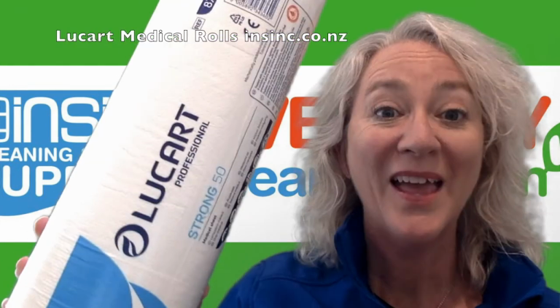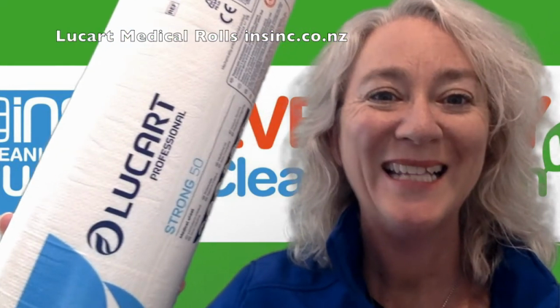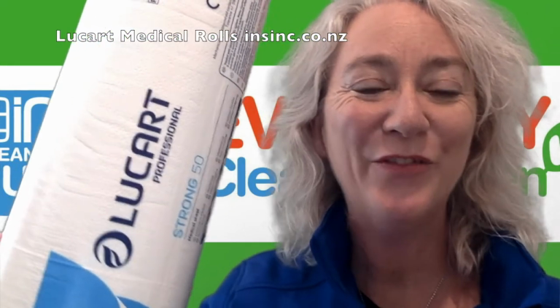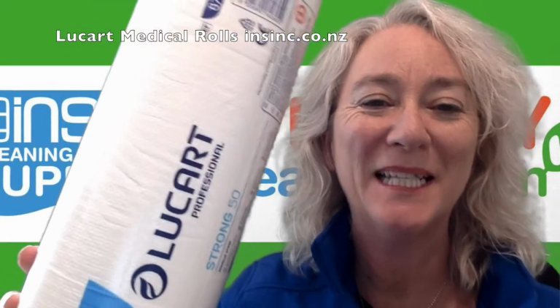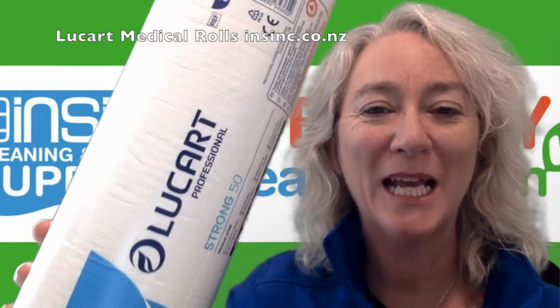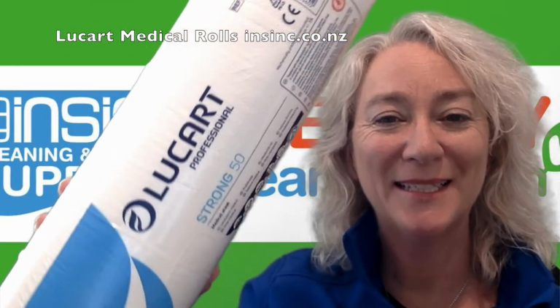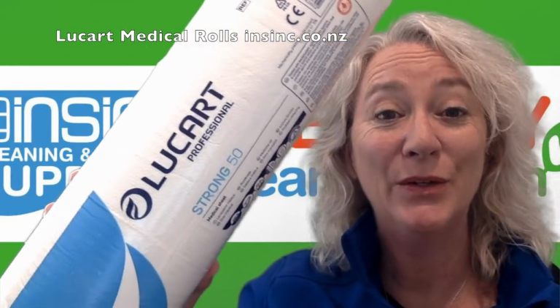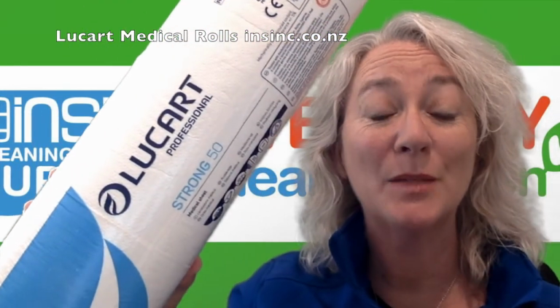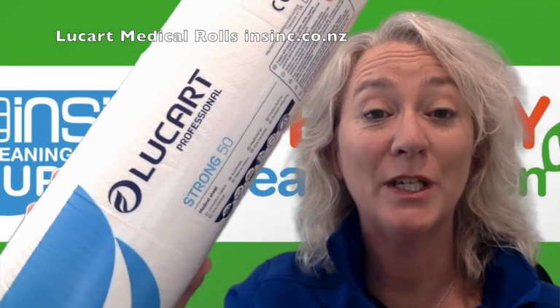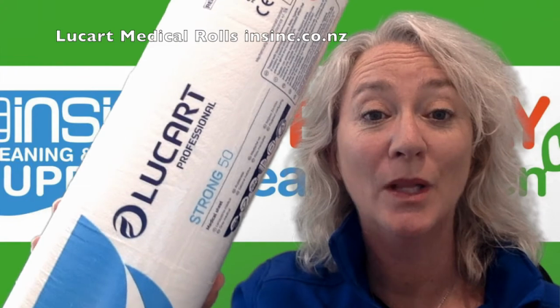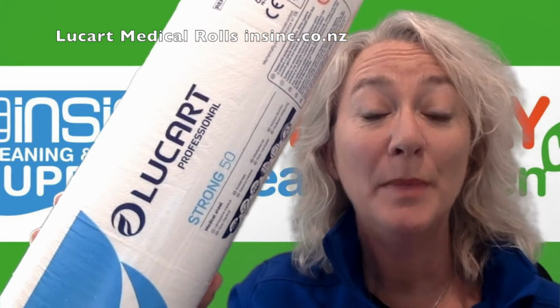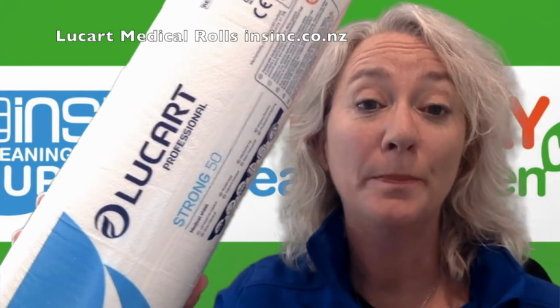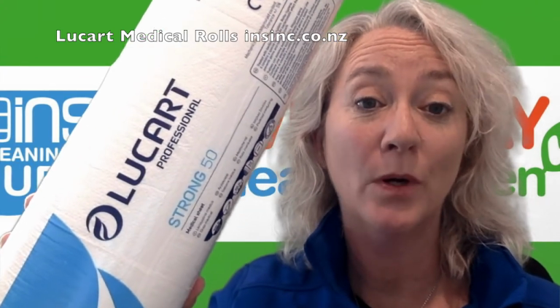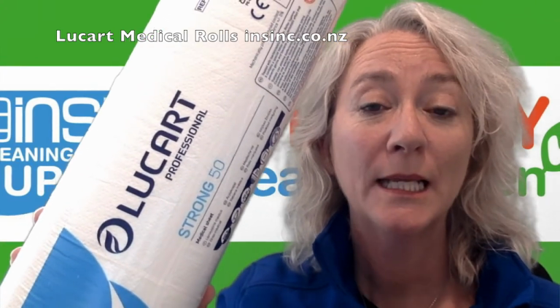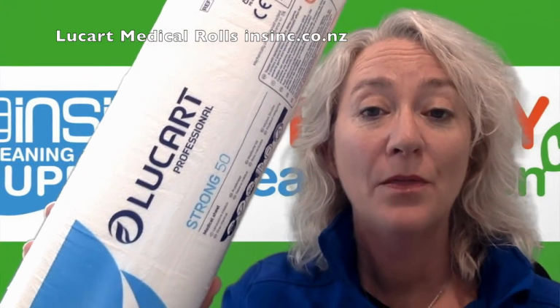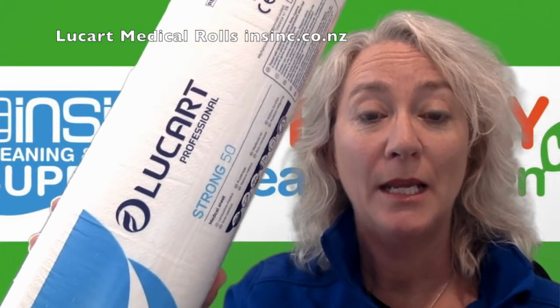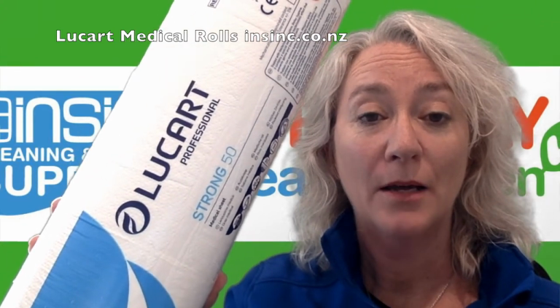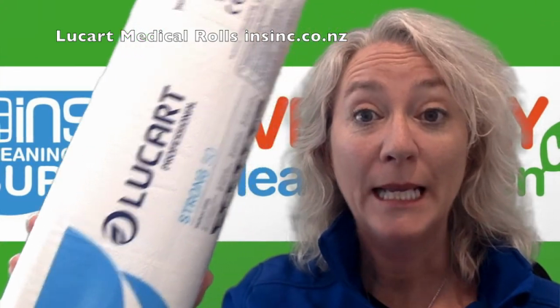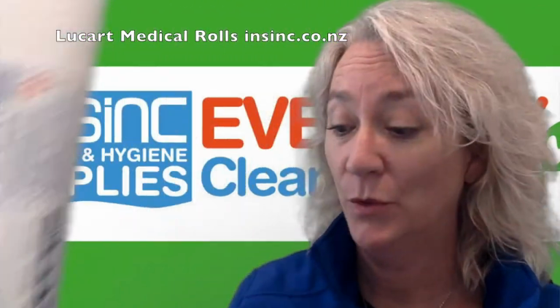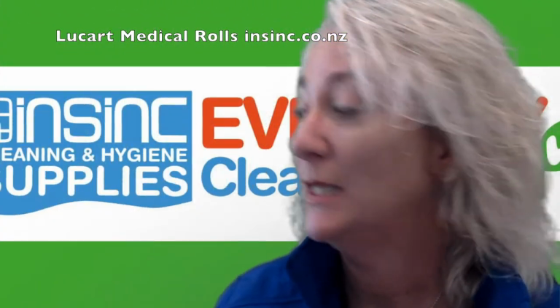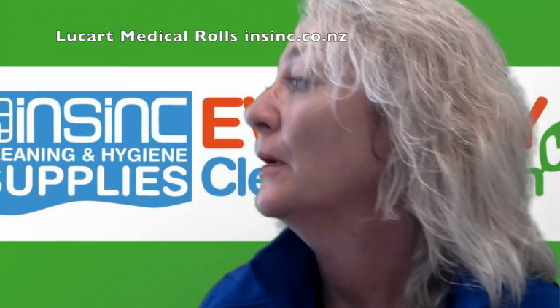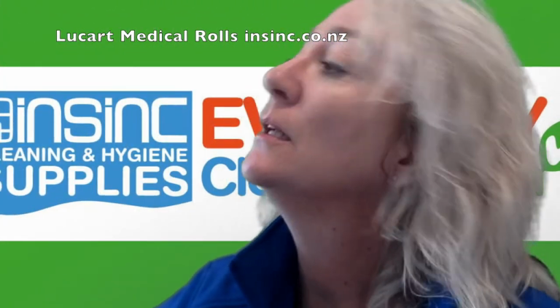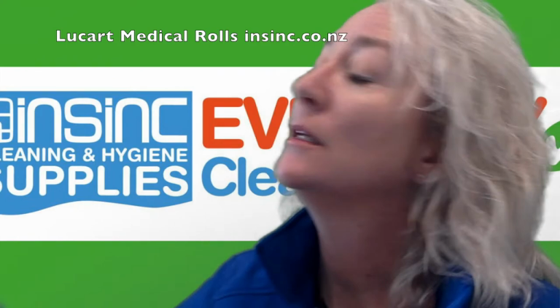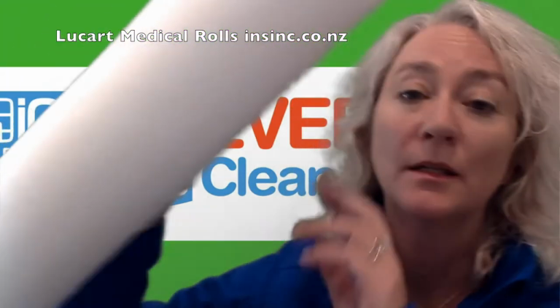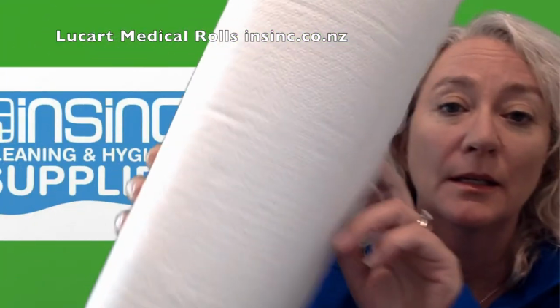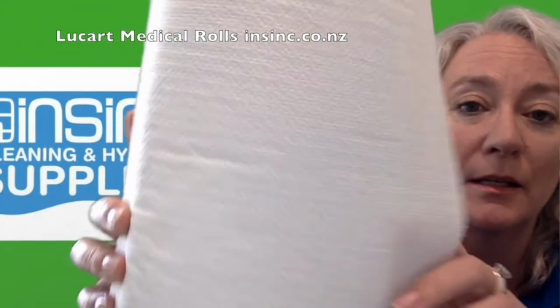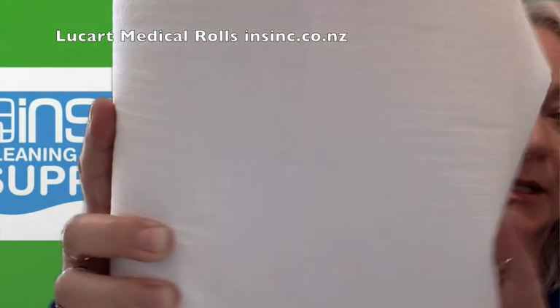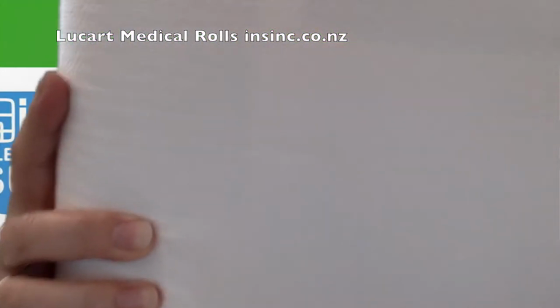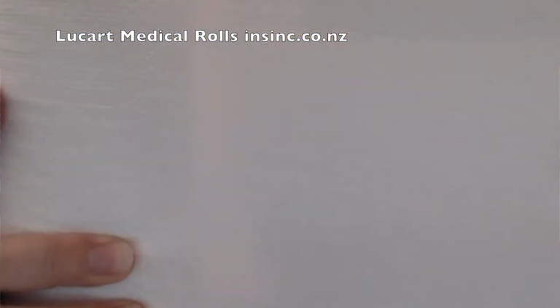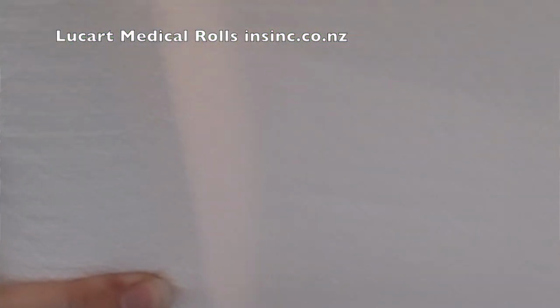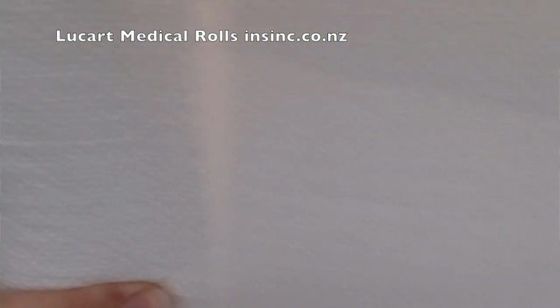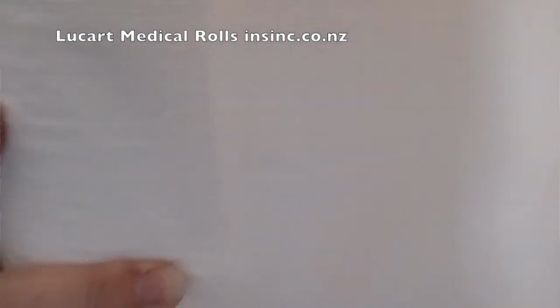Hi, Stephanie from InSync Products. This is the Leucart Professional Medical Bed Rolls. They are an excellent quality paper — you can see they're quite well embossed.